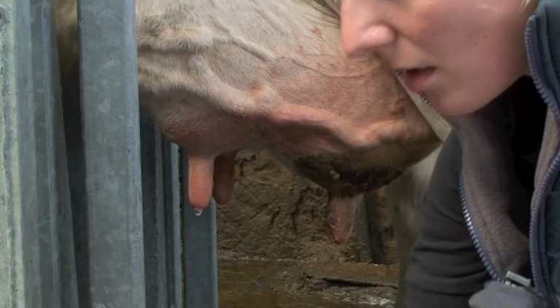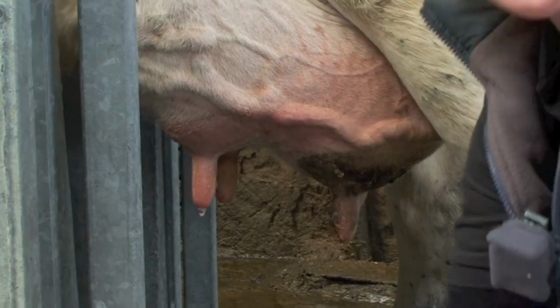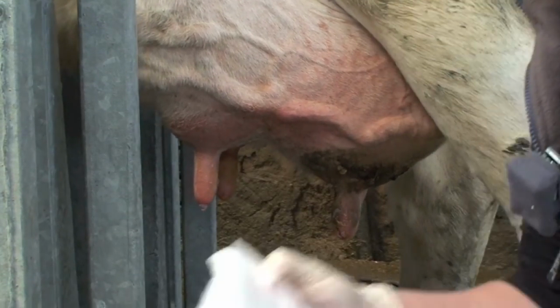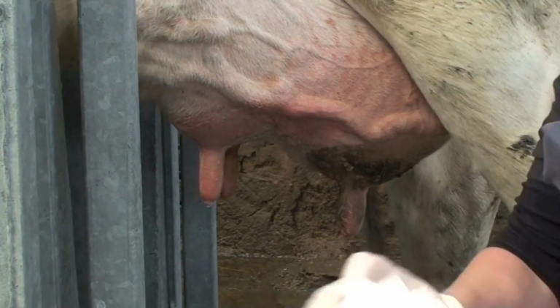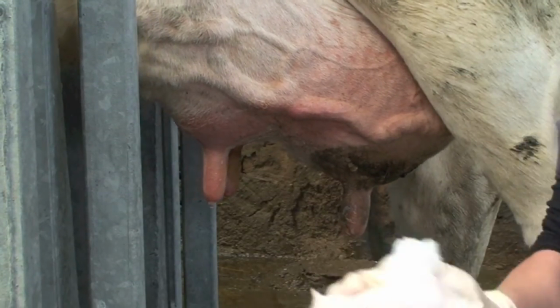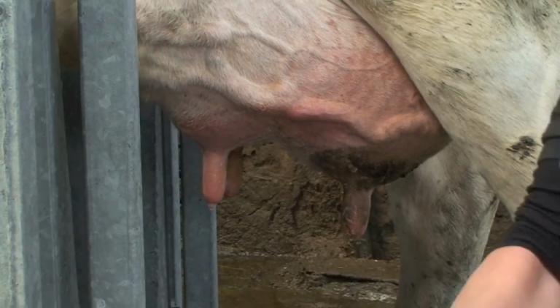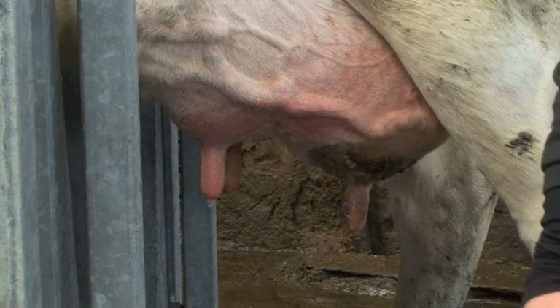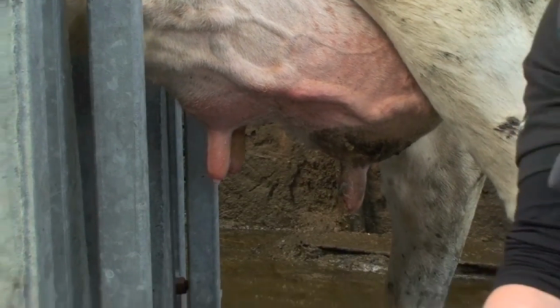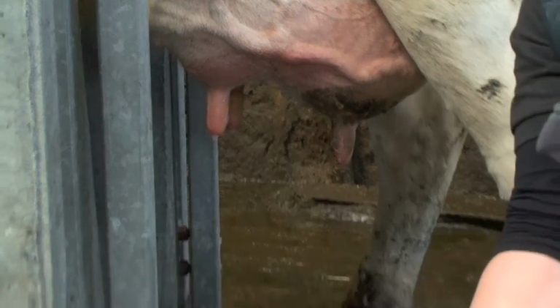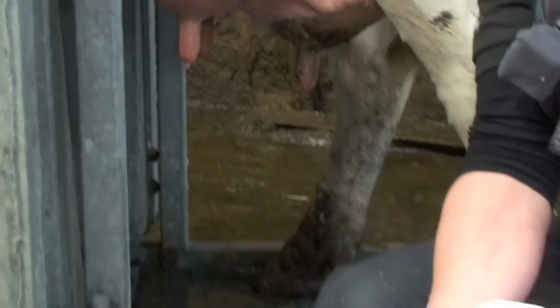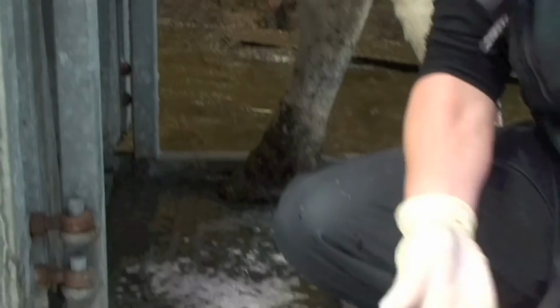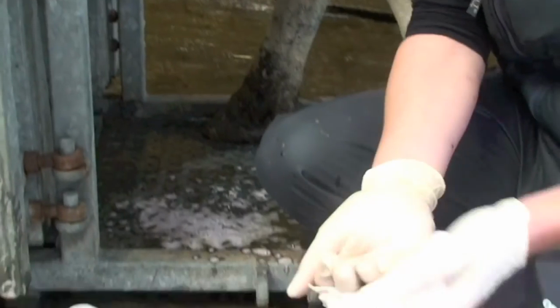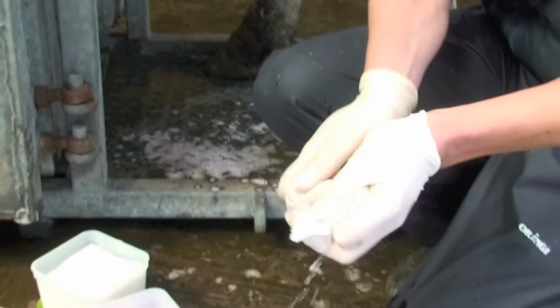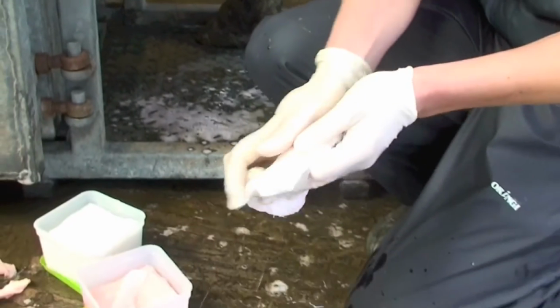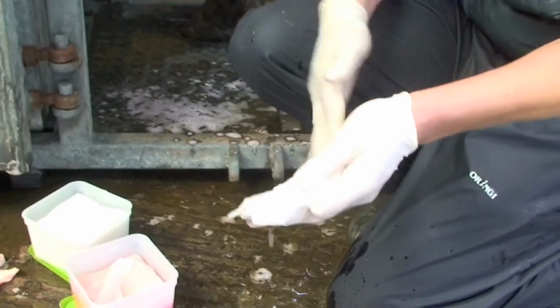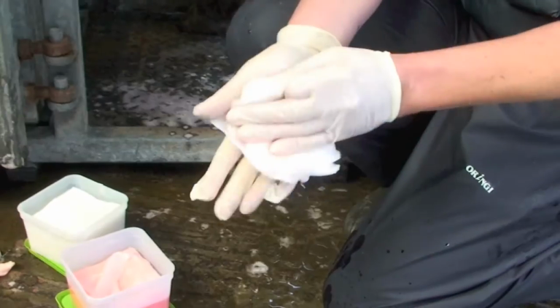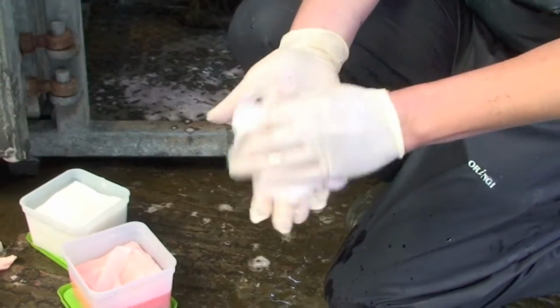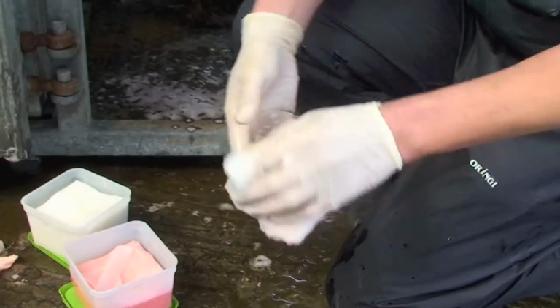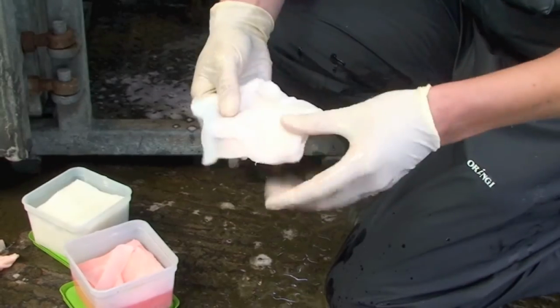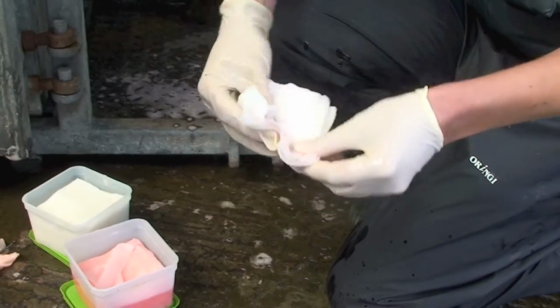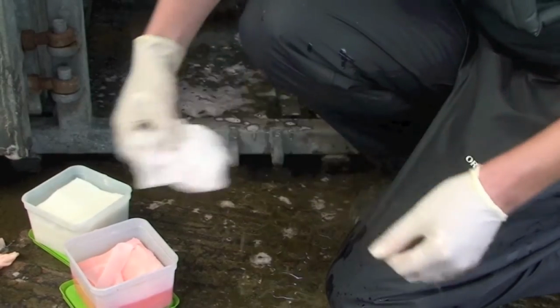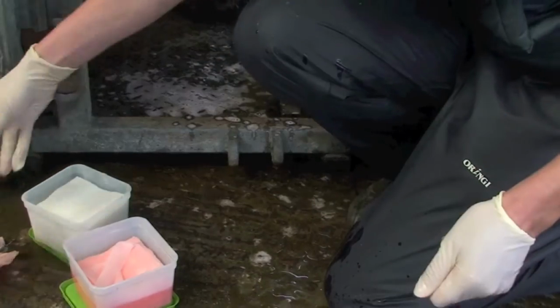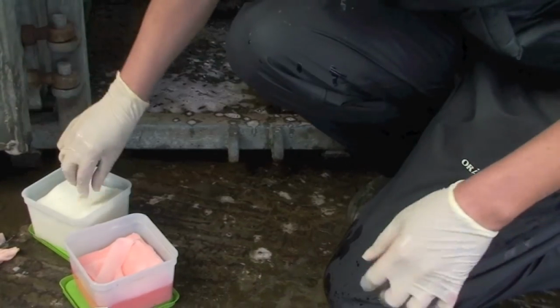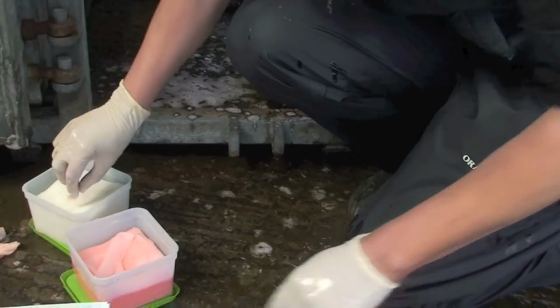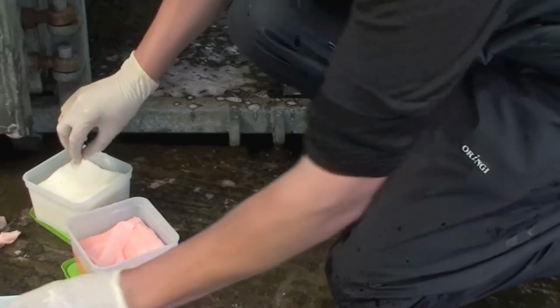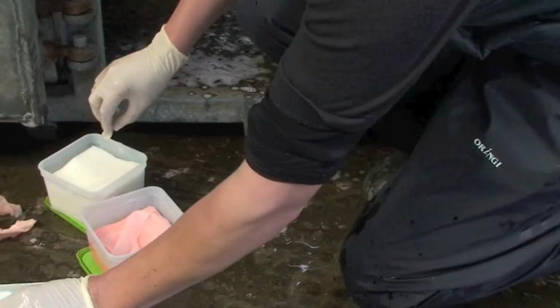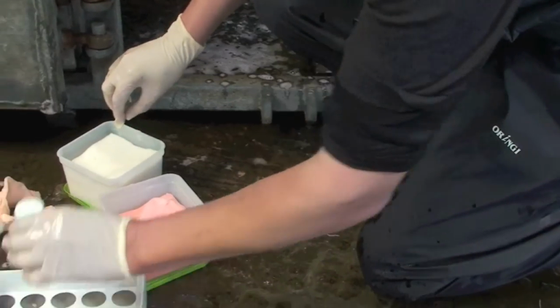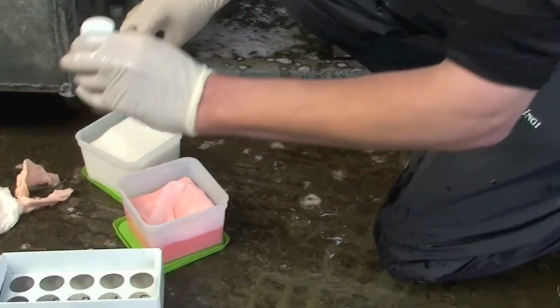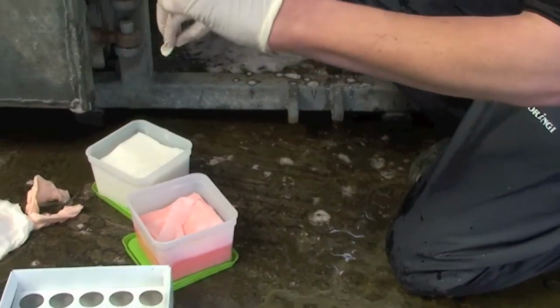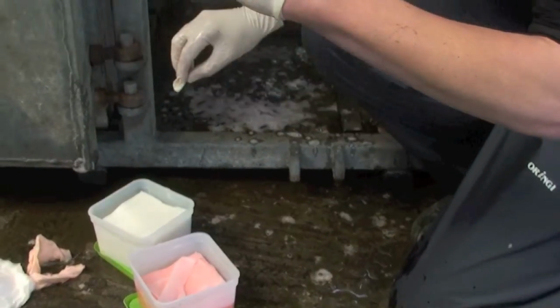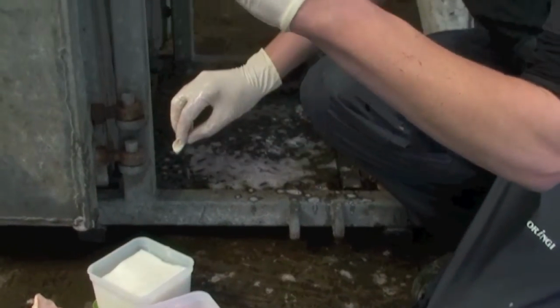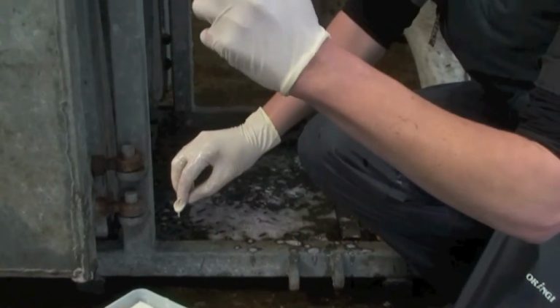We've cleaned off the teat. The next thing to do is to clean off the gloves that we're wearing, making sure that we've got no remnants of anything left on us, and that's done with some surgical spirit.